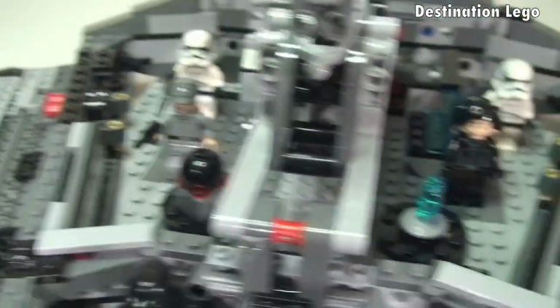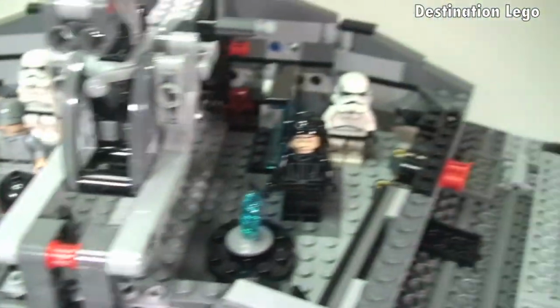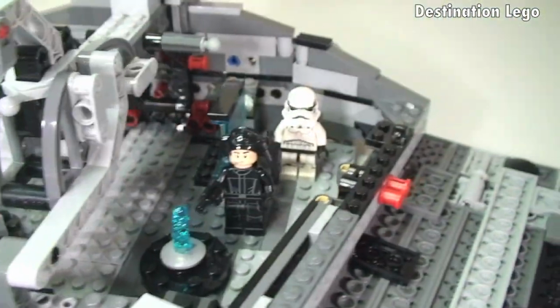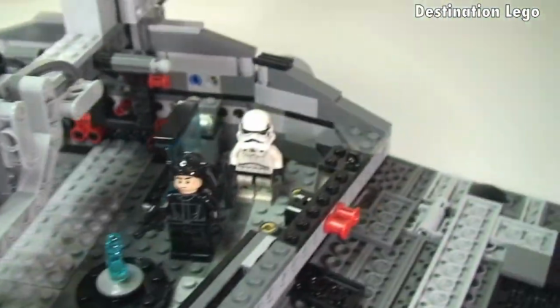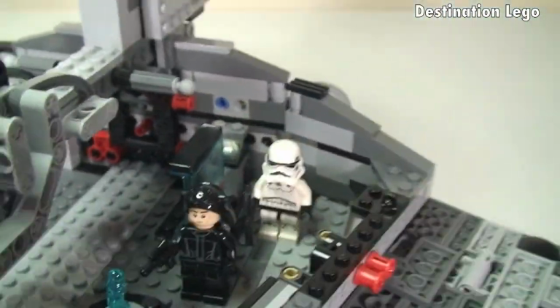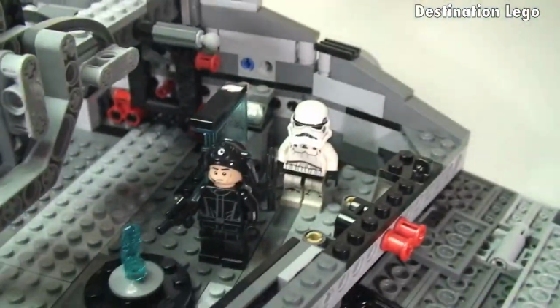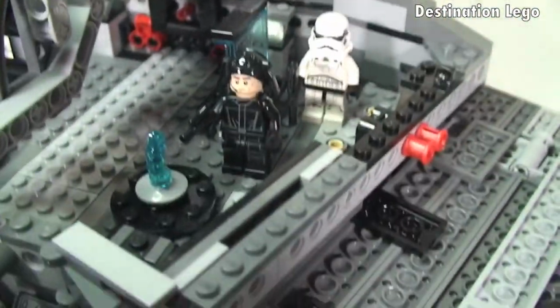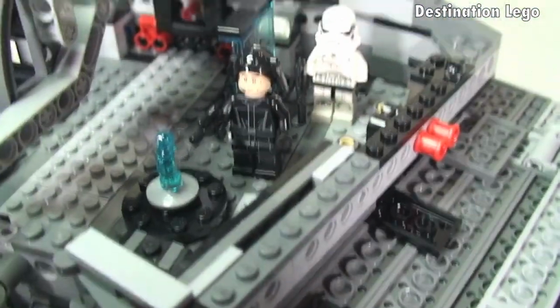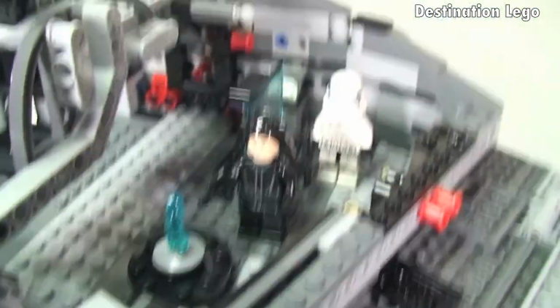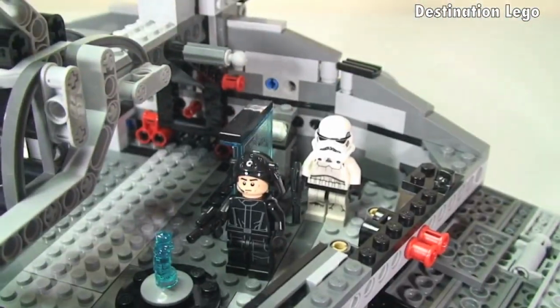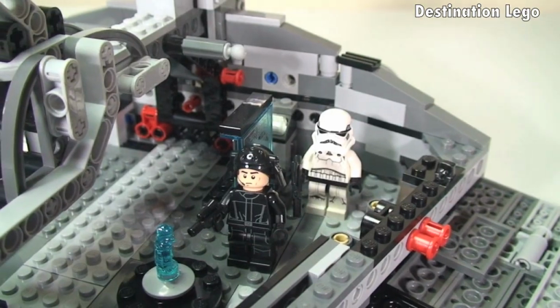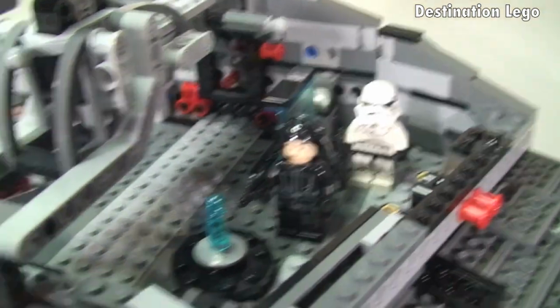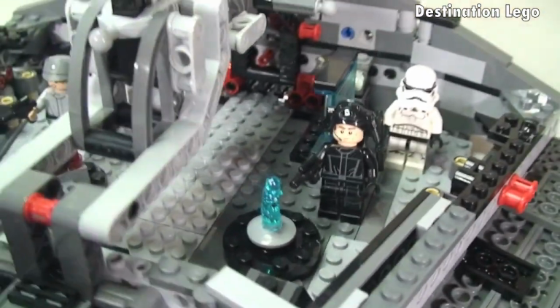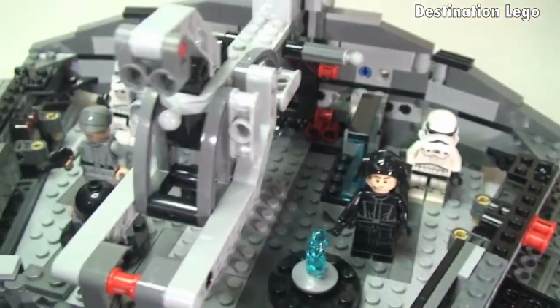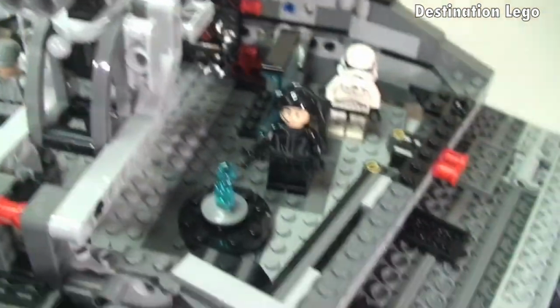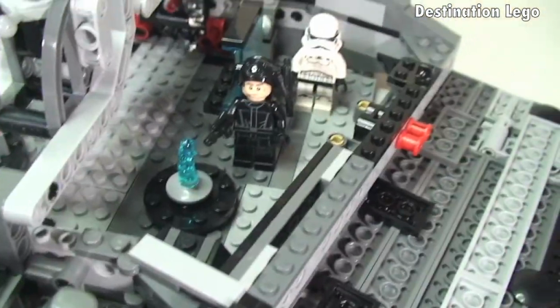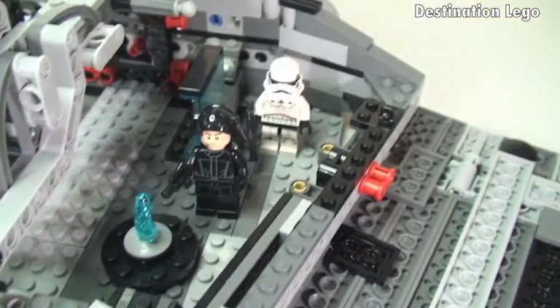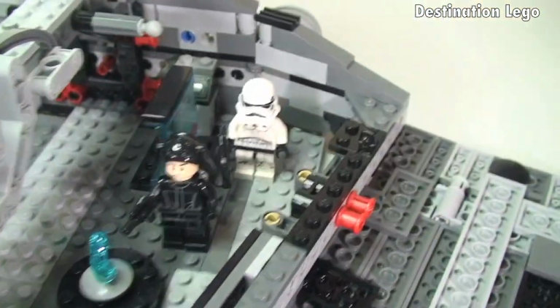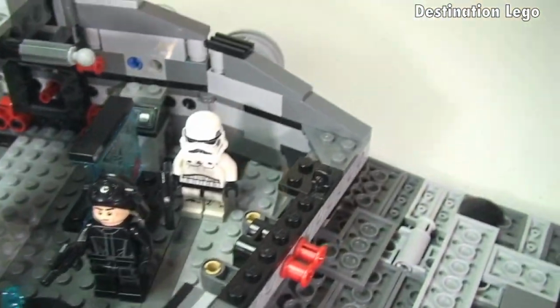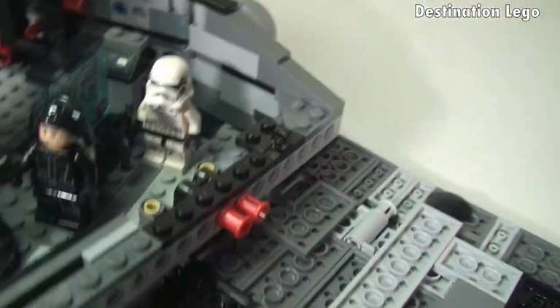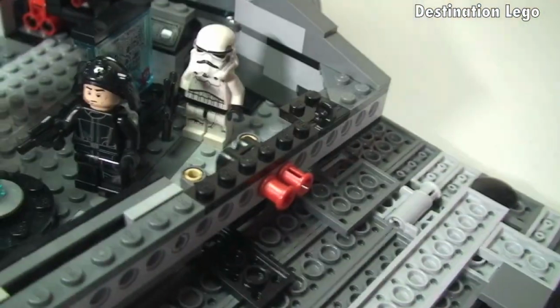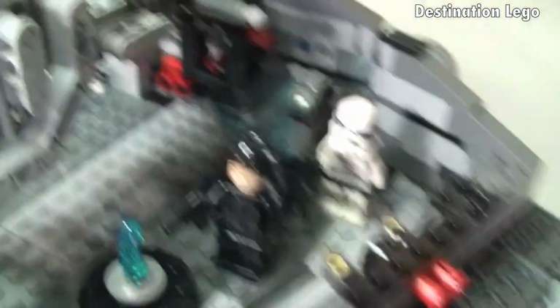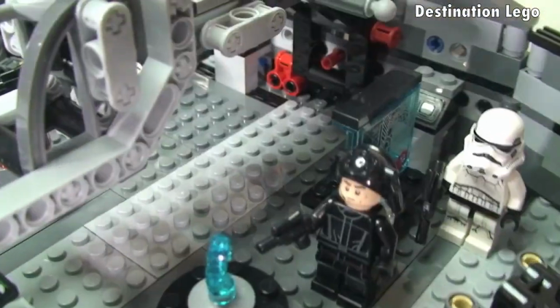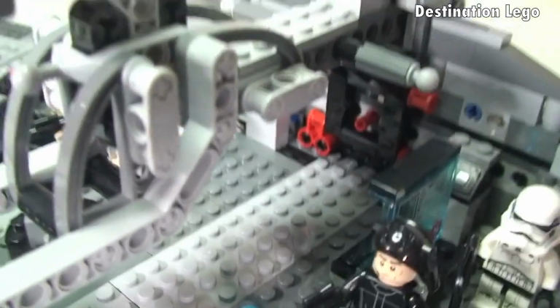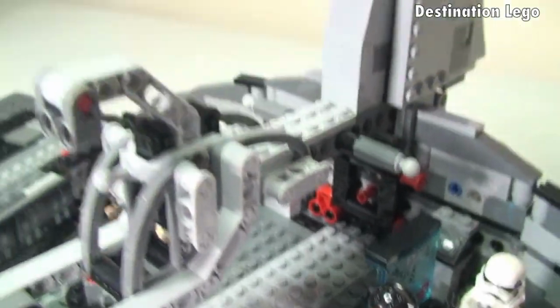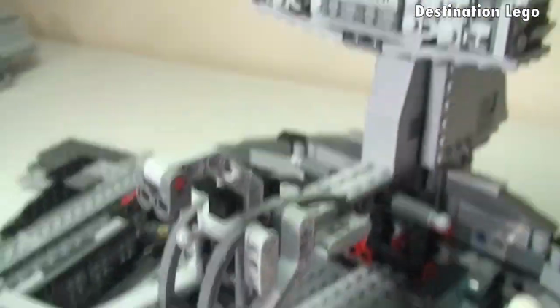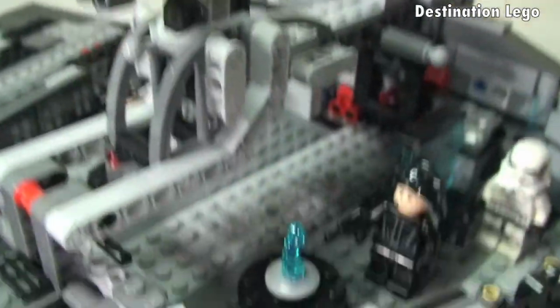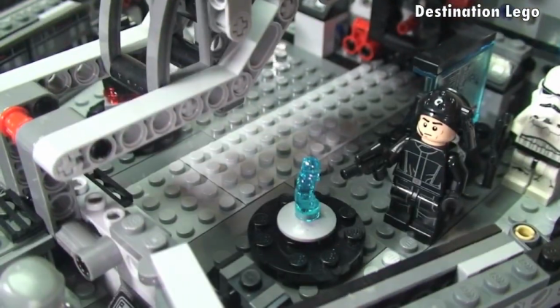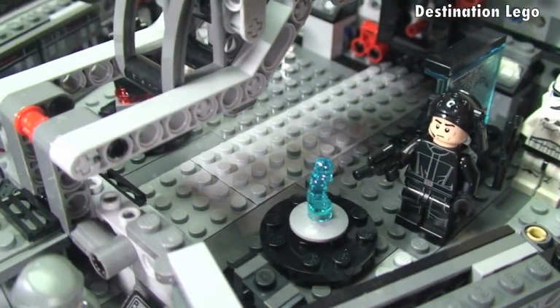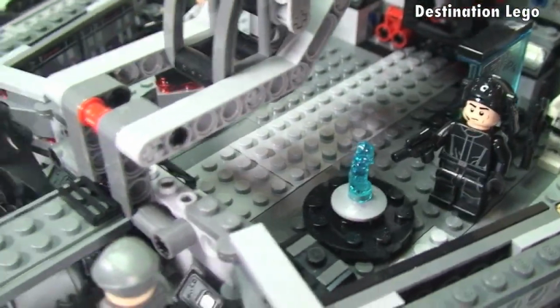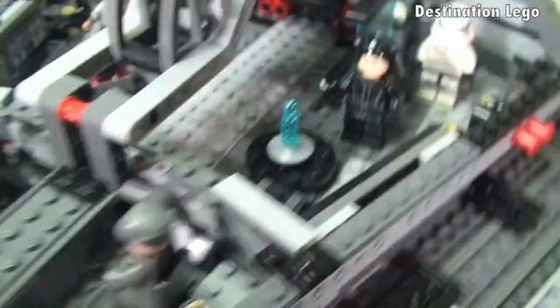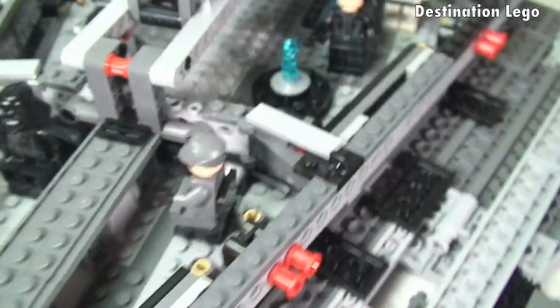So that's pretty much it for the interior of the Star Destroyer. There's not a lot of functions in there, but there's a lot of space, as you can see — you can actually fit quite a lot of minifigures in there, and all the space underneath there if we wanted to.